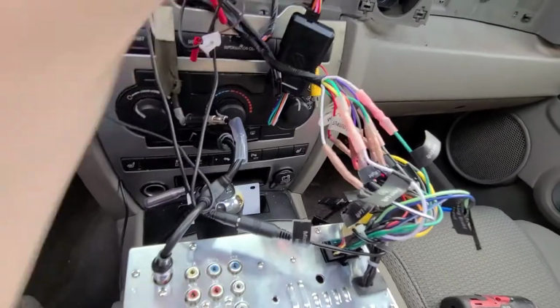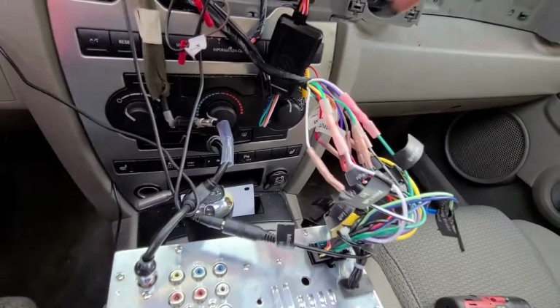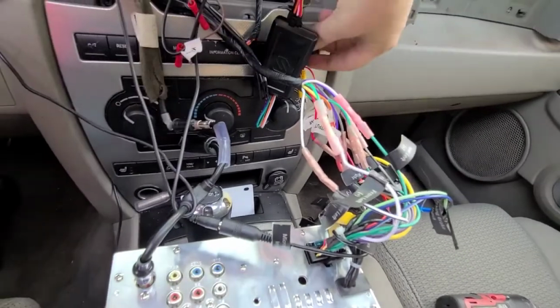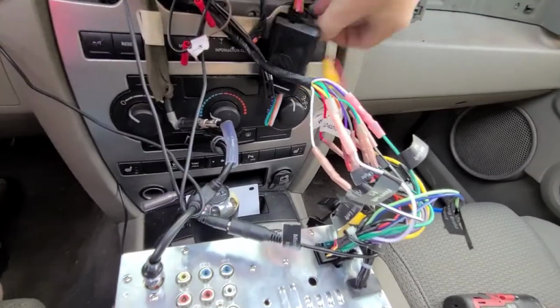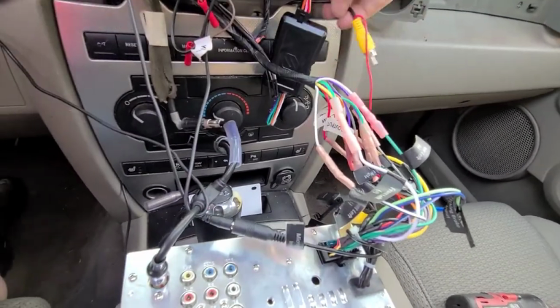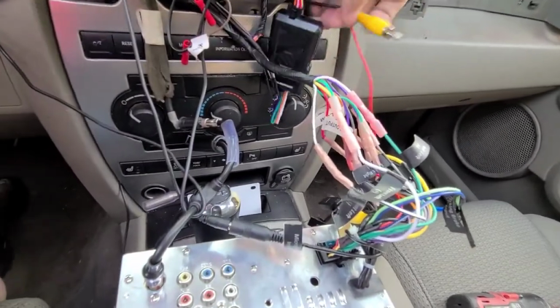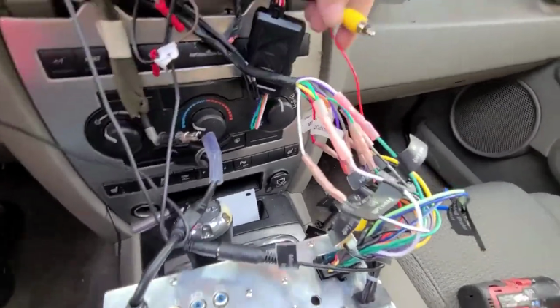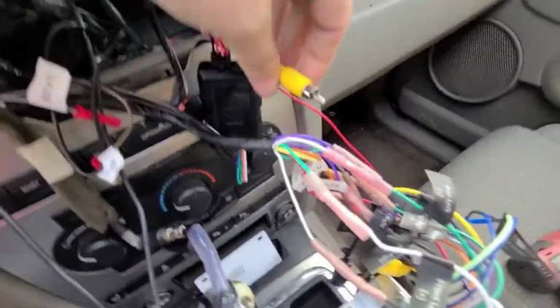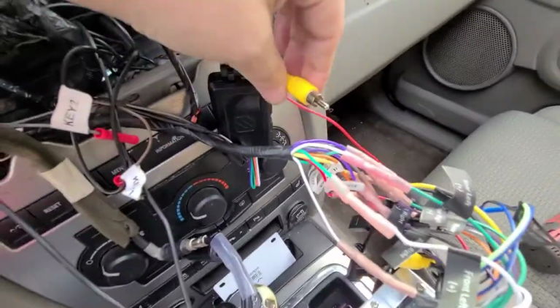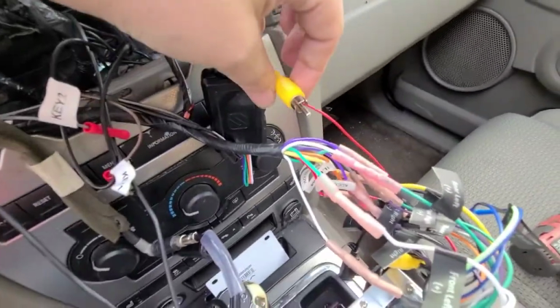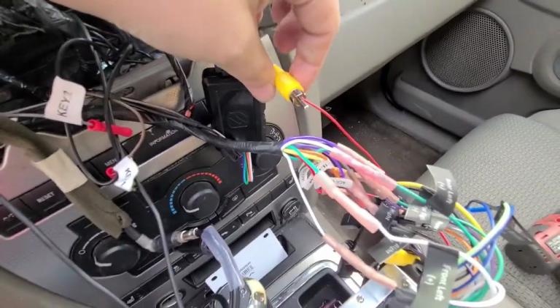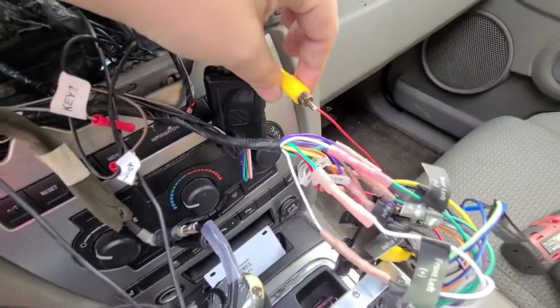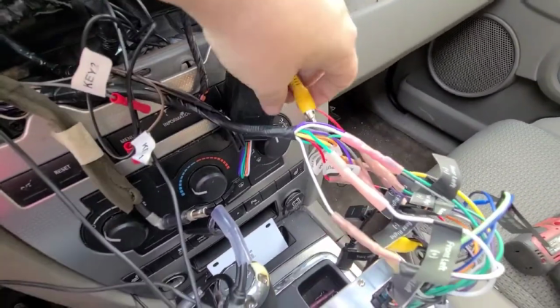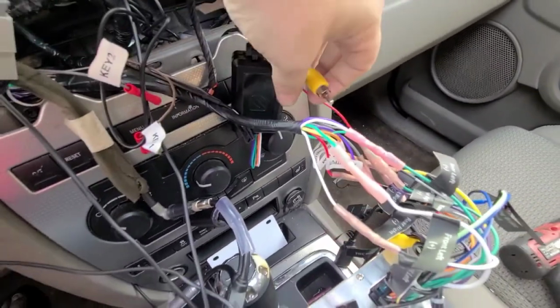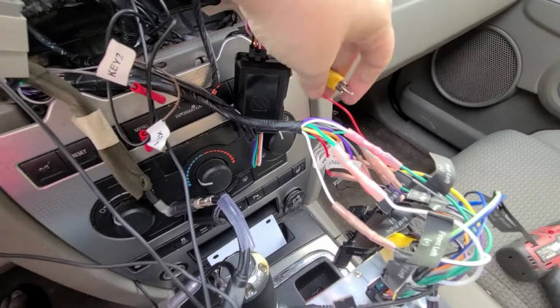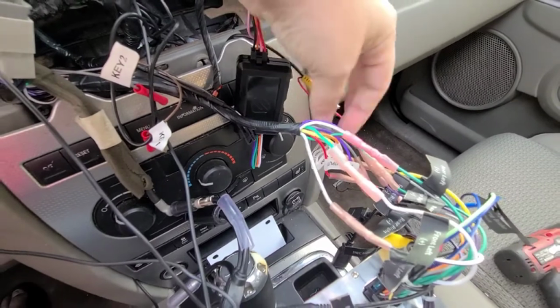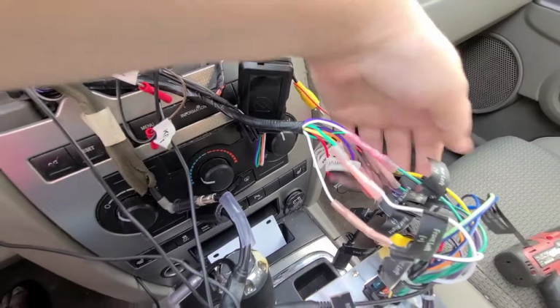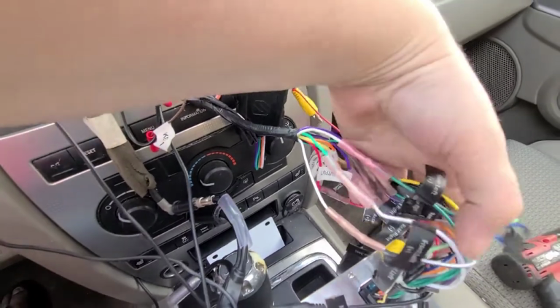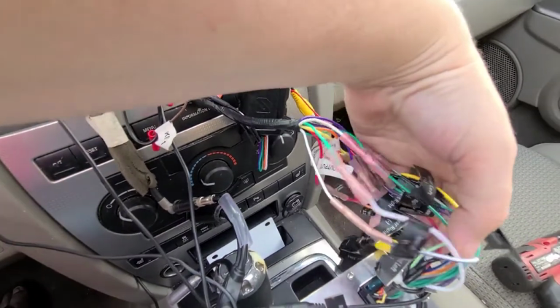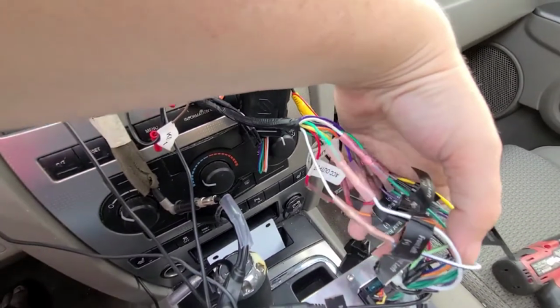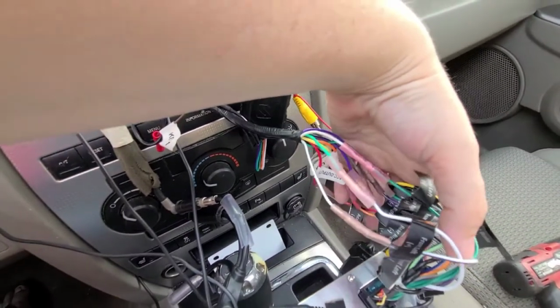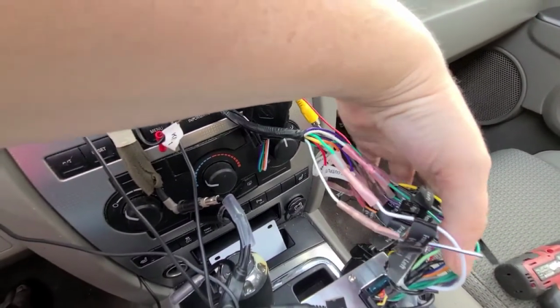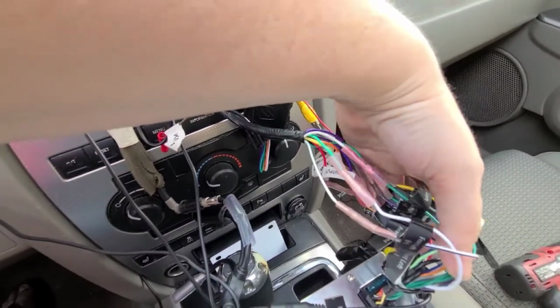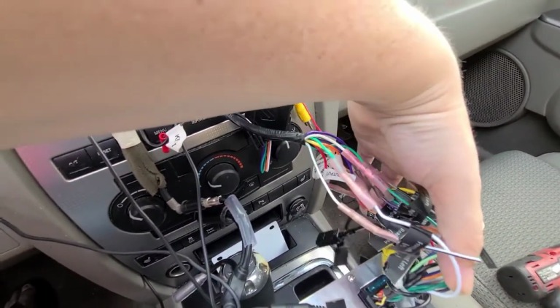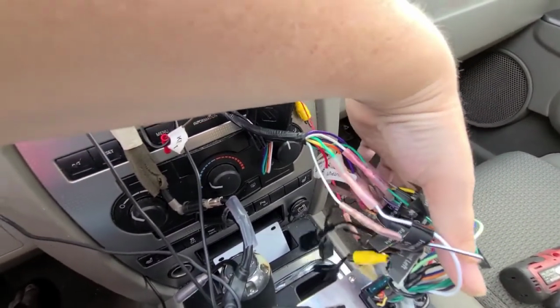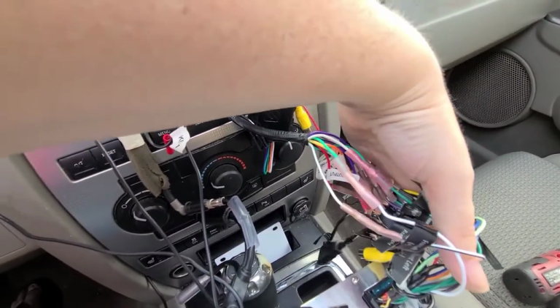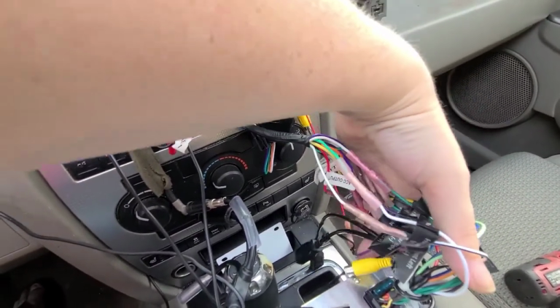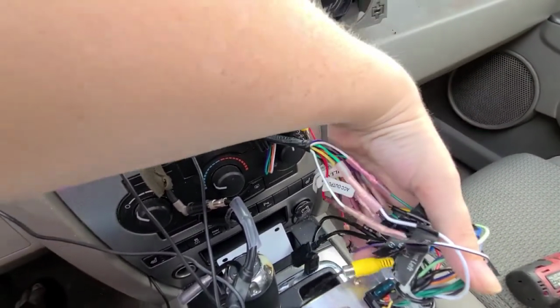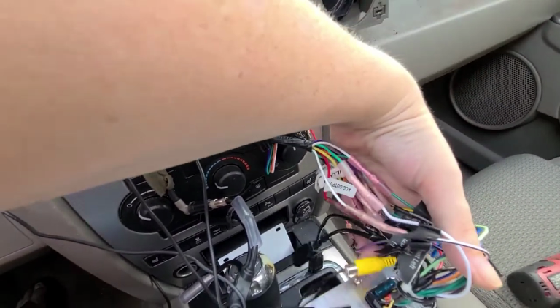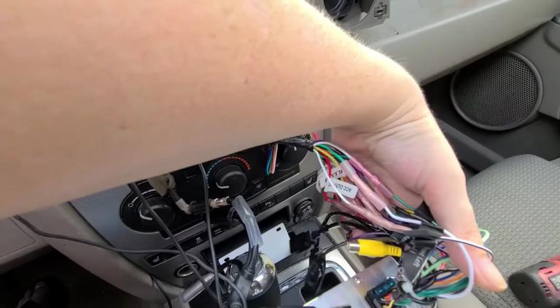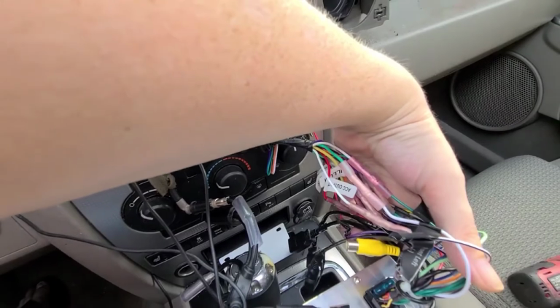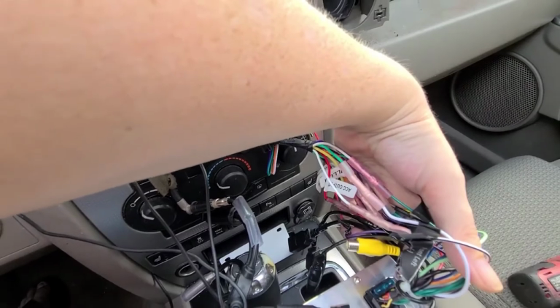And my camera came unplugged here. This is for the camera plug-in, so when I go to put this all back together, I'll need to plug that back in.